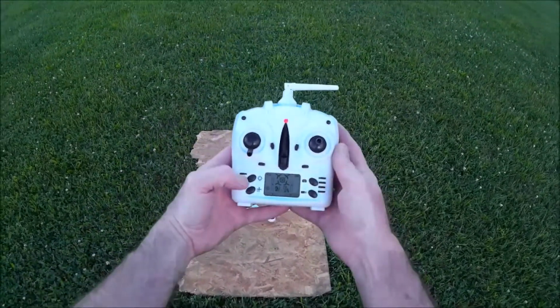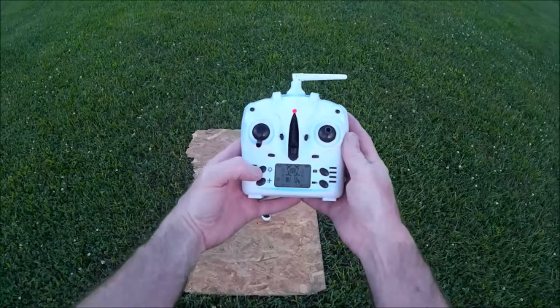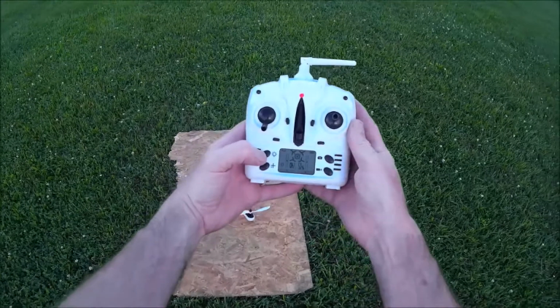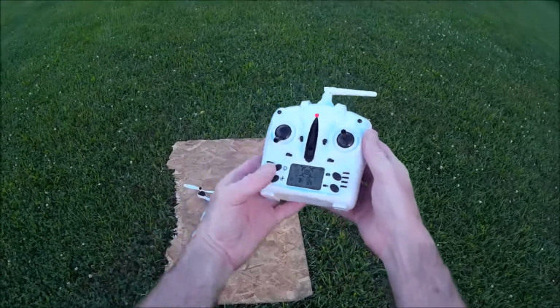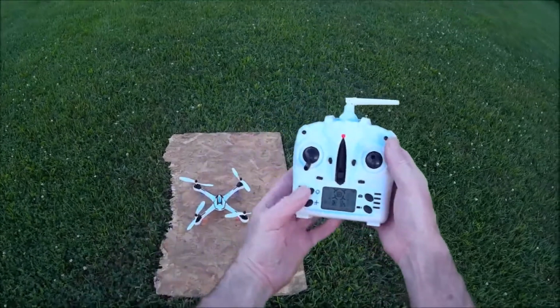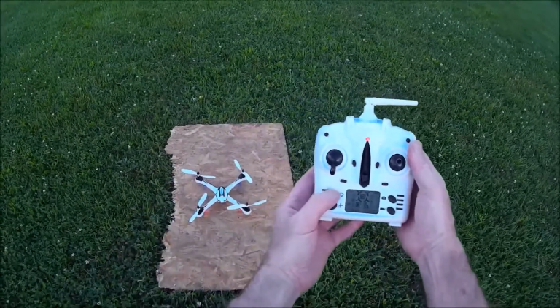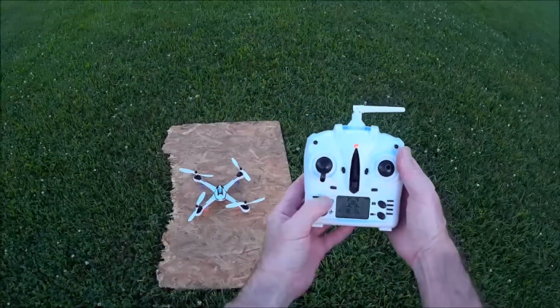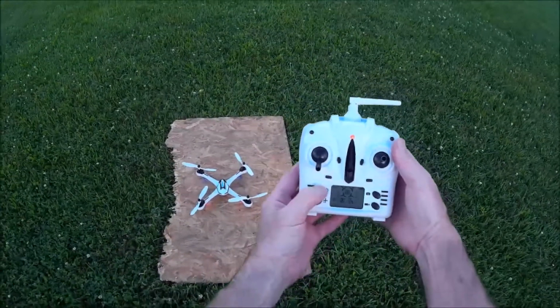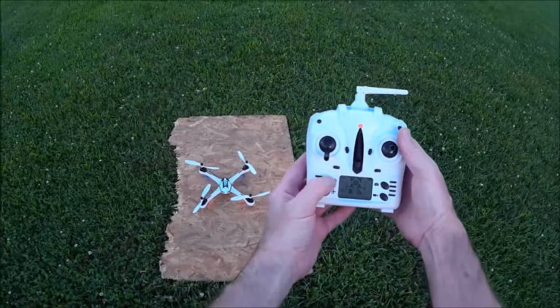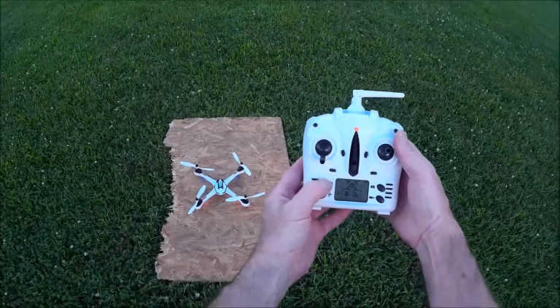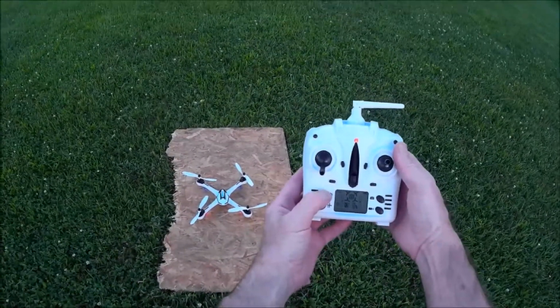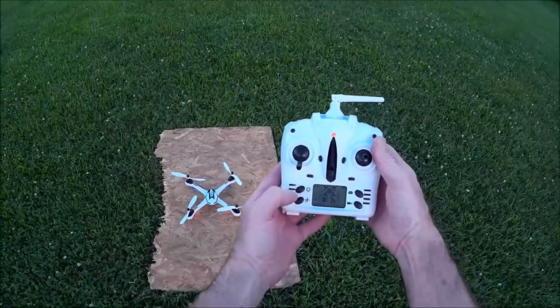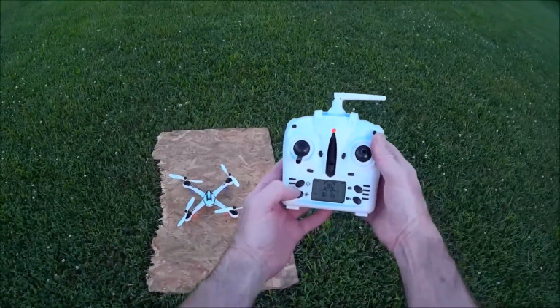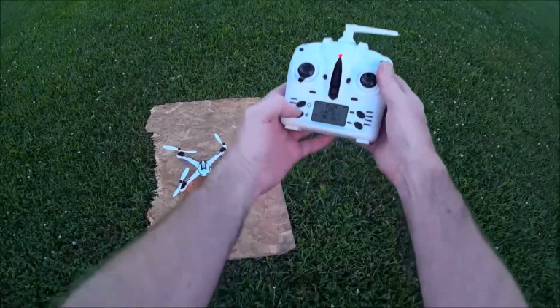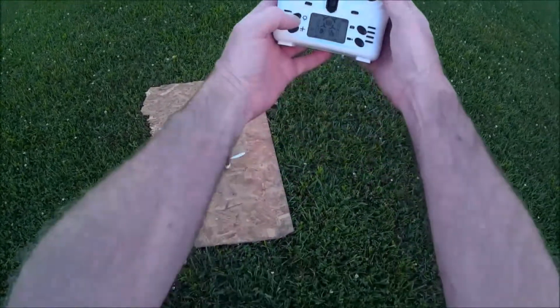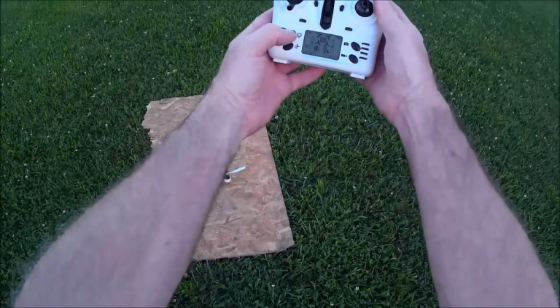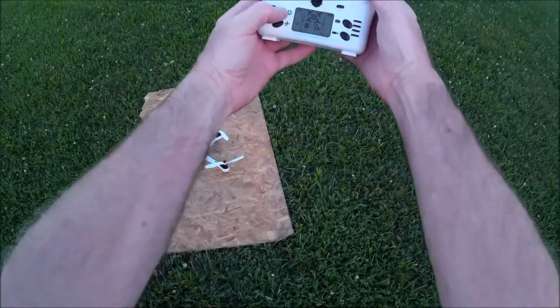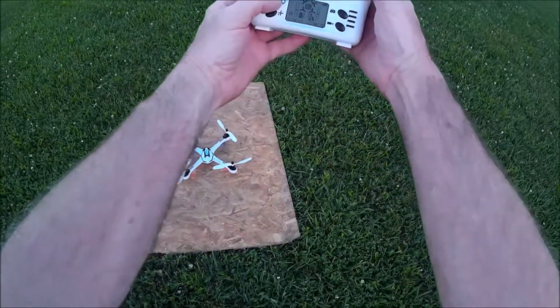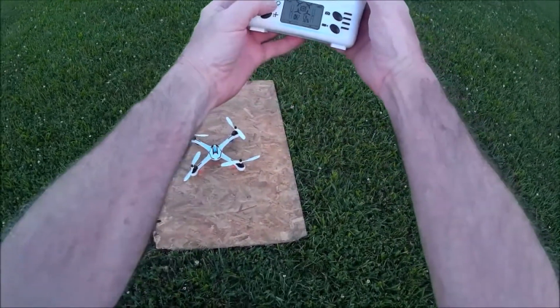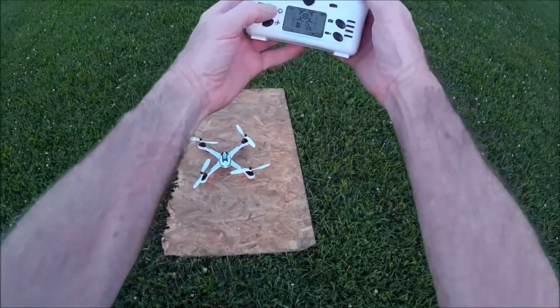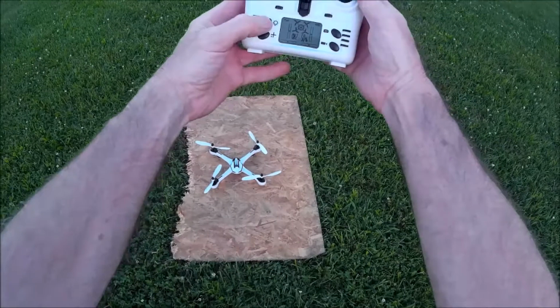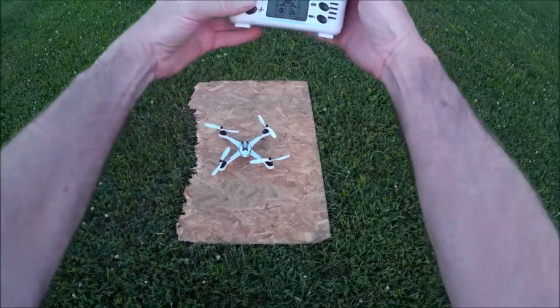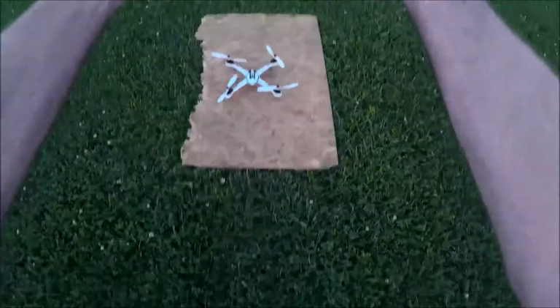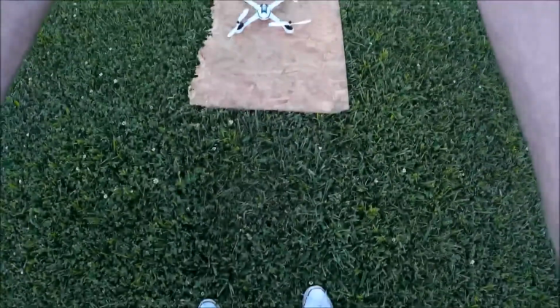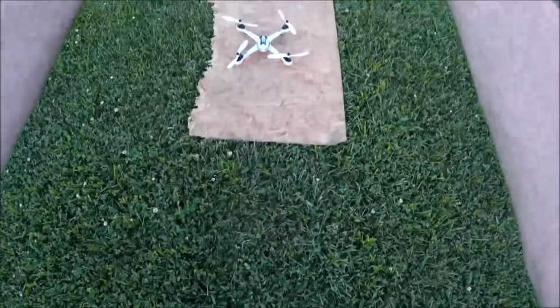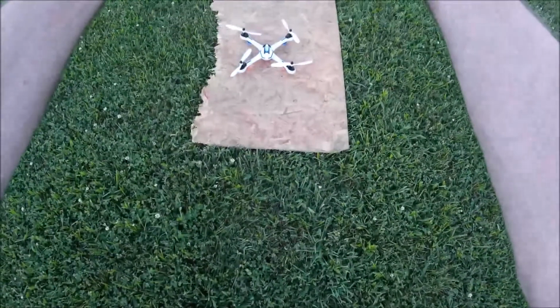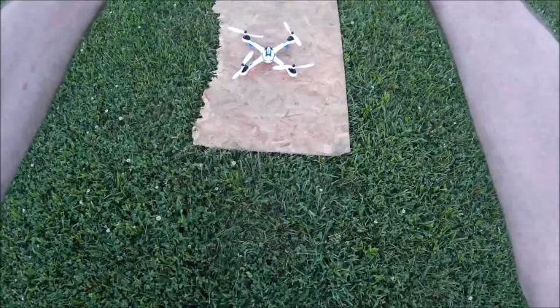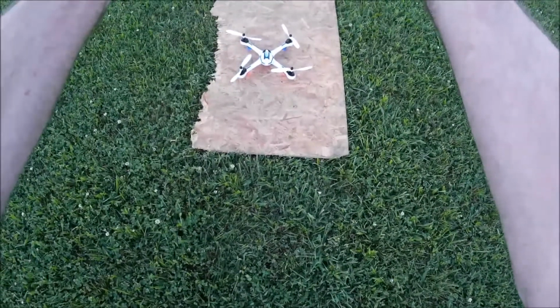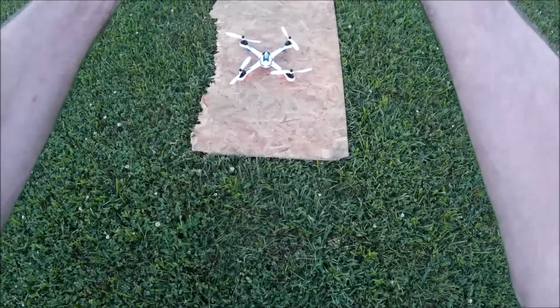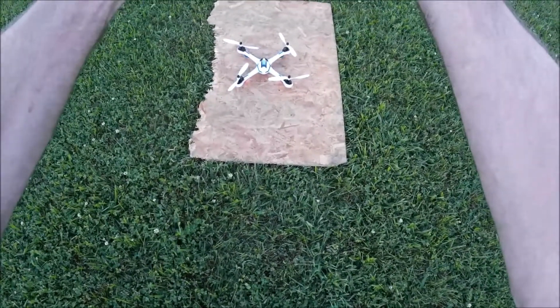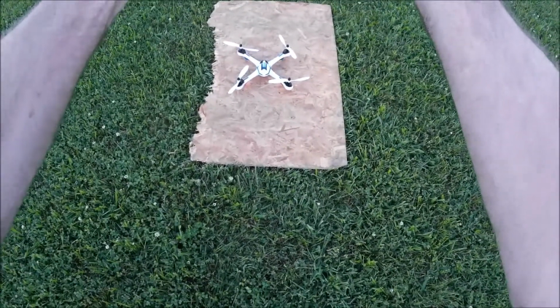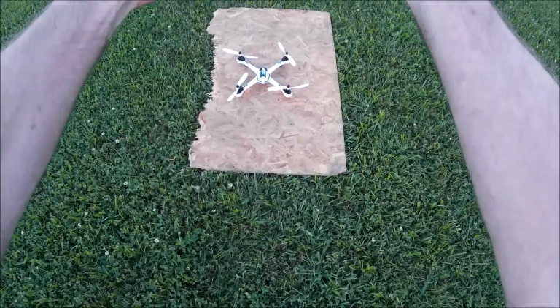And this button here — I've got the quad on — this is the light button. We'll hit that, and yep, that works. You can see the lights turn on and off on the quad.